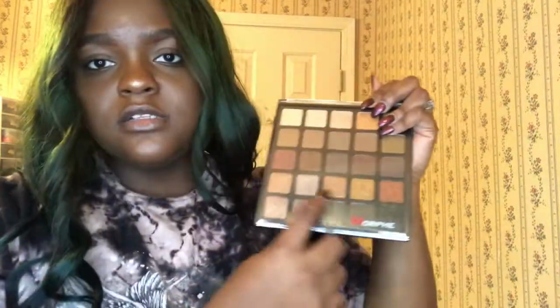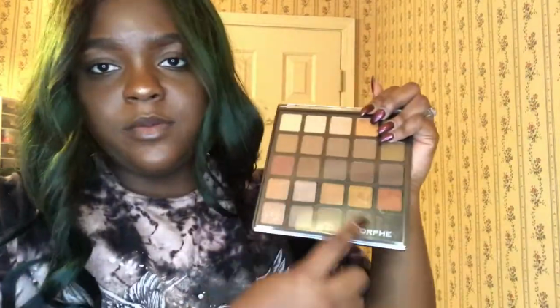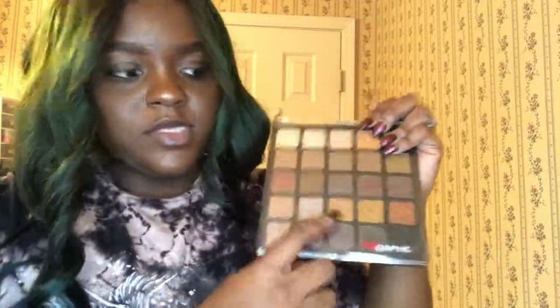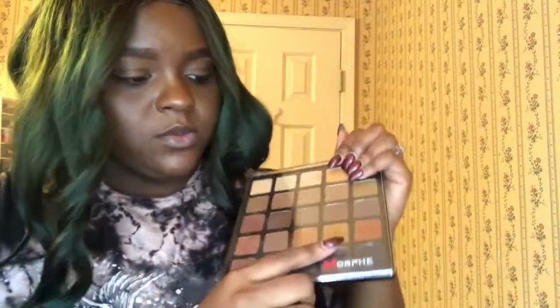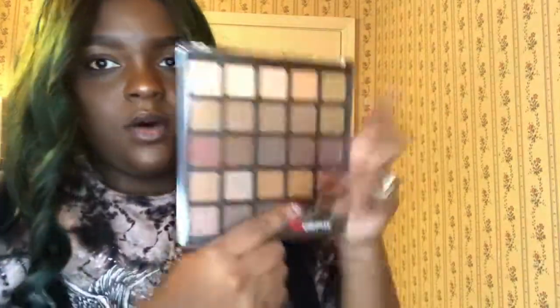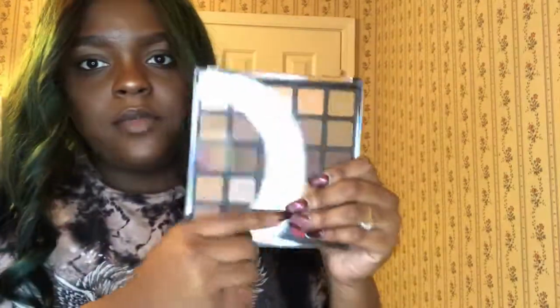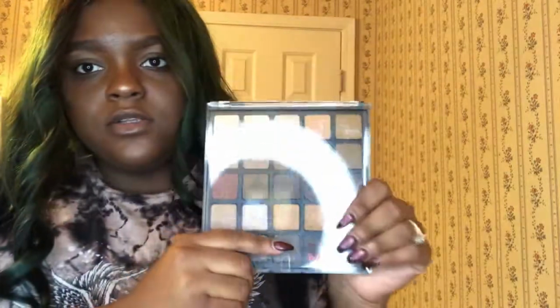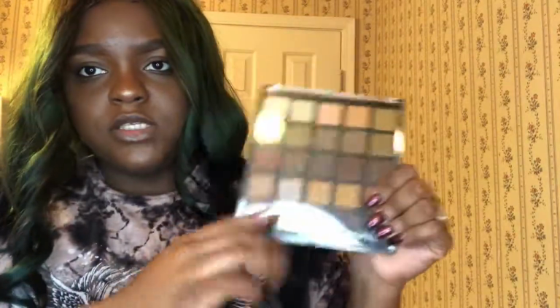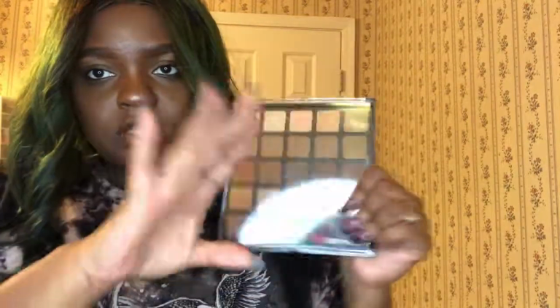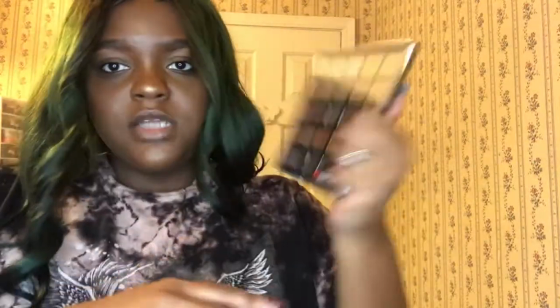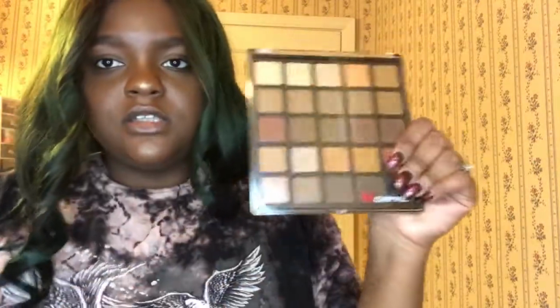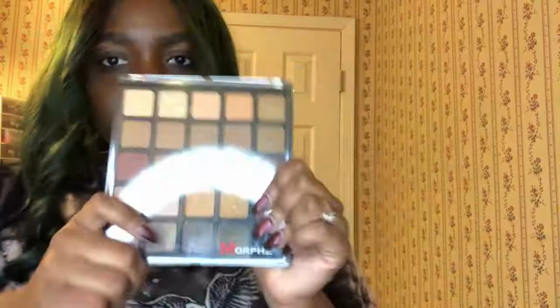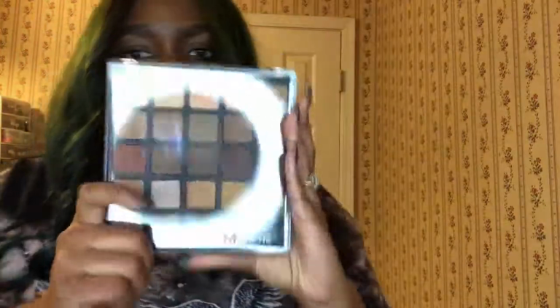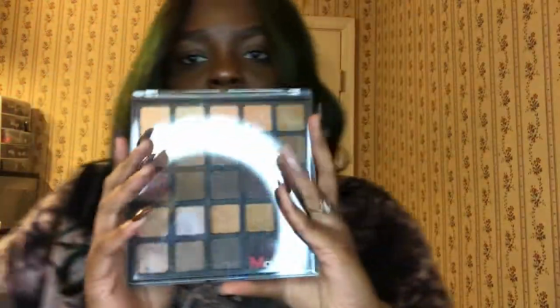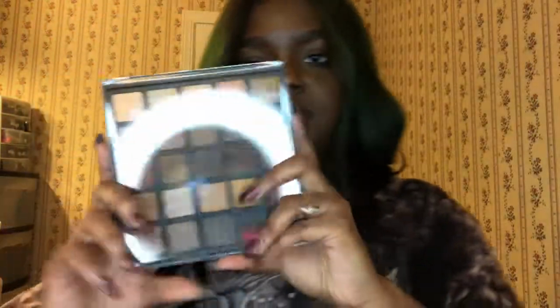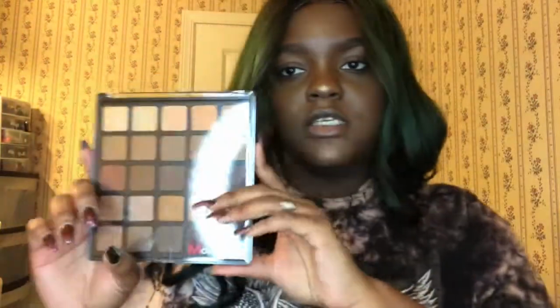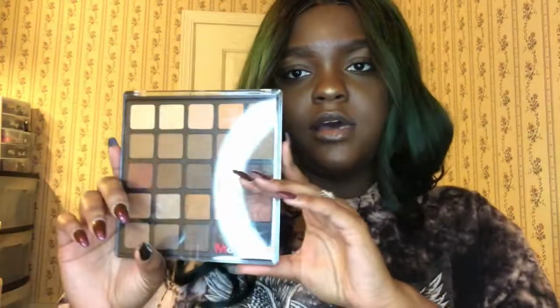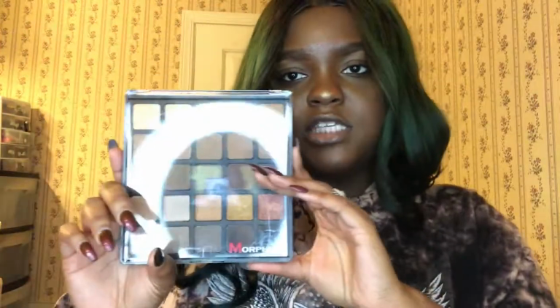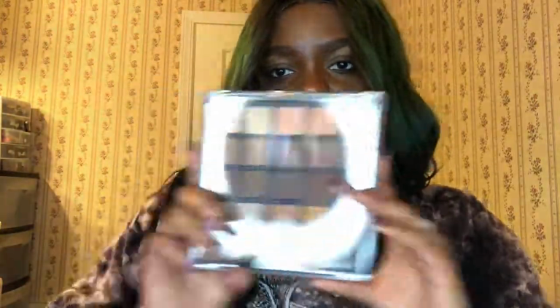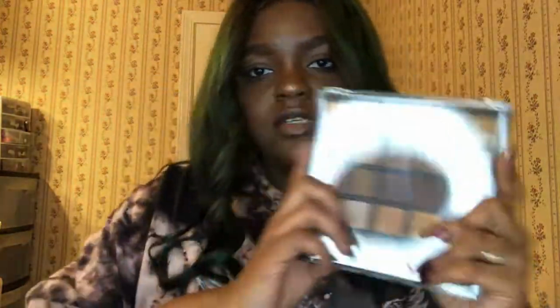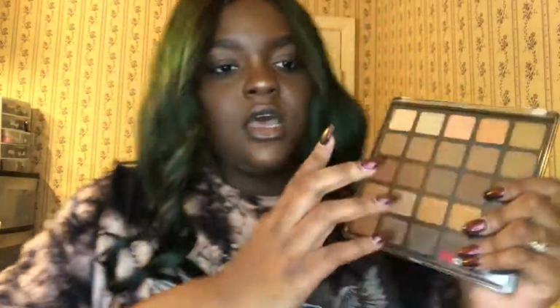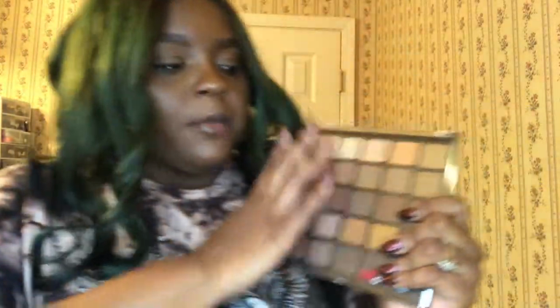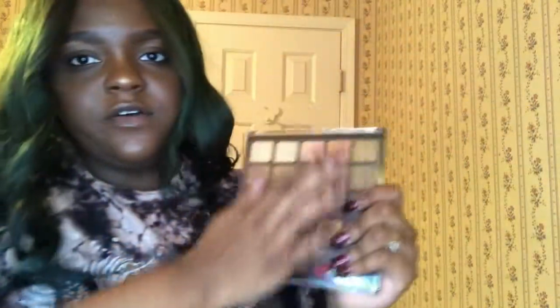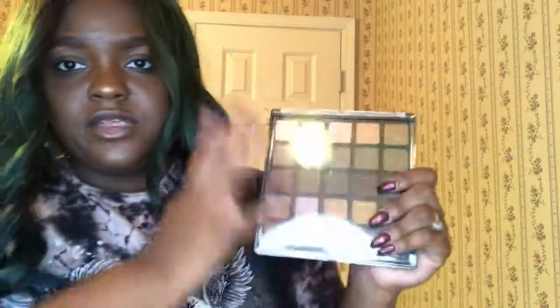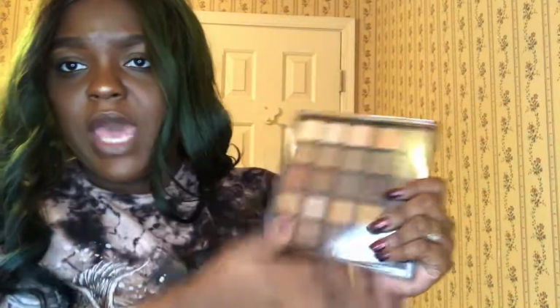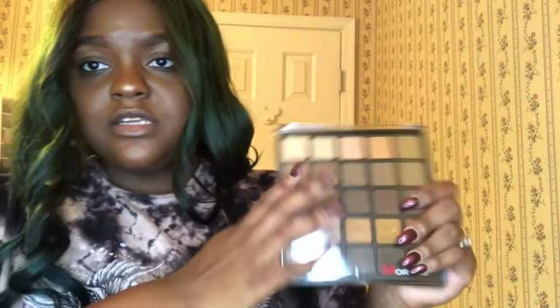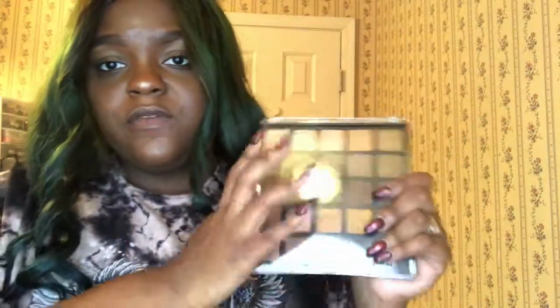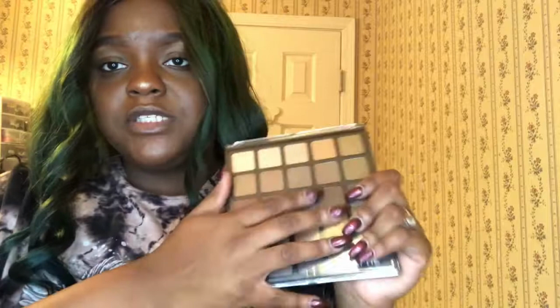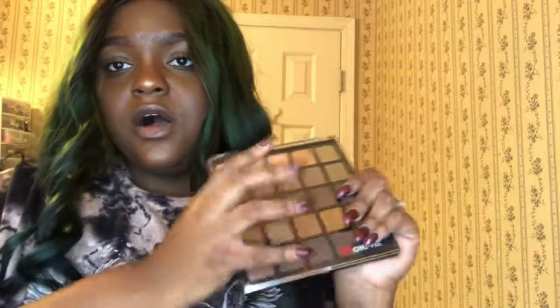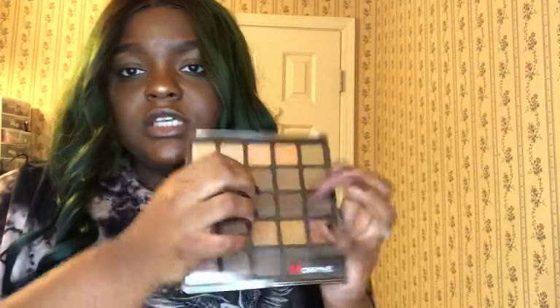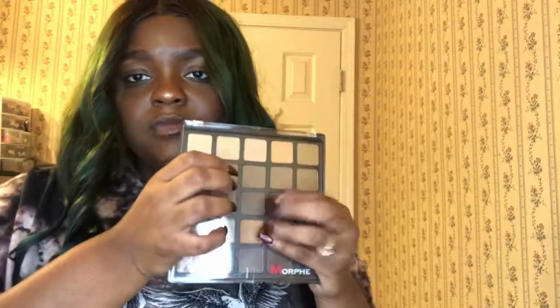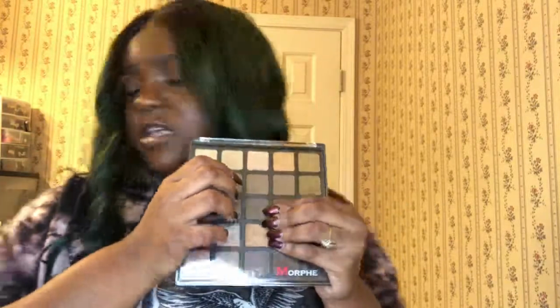The 25A palette — this is the Copper Spice palette. These colors are very pigmented as well. I'm not going to go too much into the swatching, but this is how this palette looks. I'm in love with this packaging — I wish Morphe would stick to this packaging.